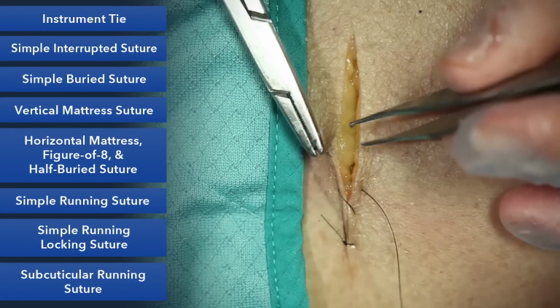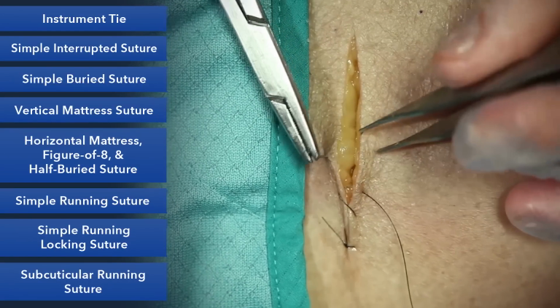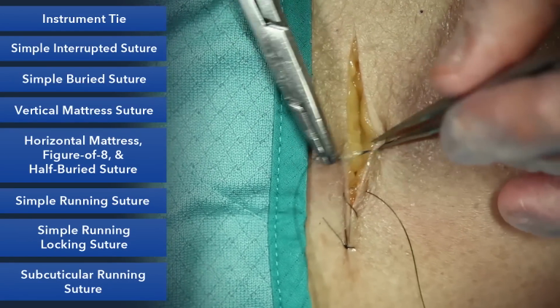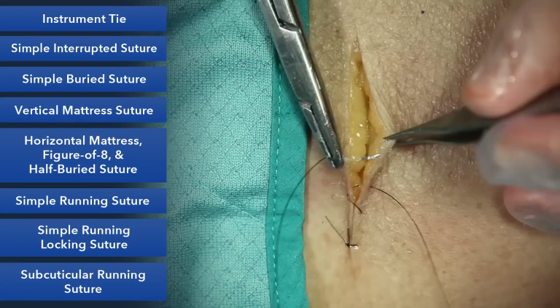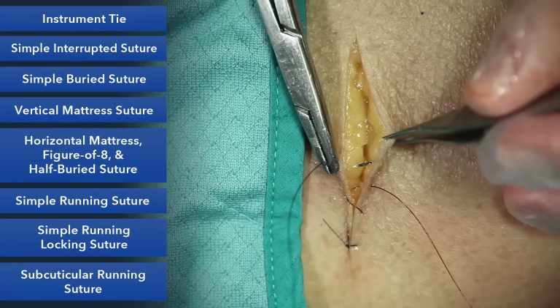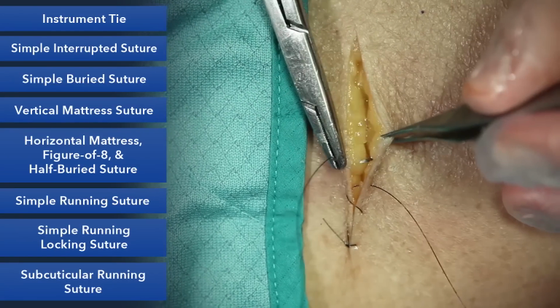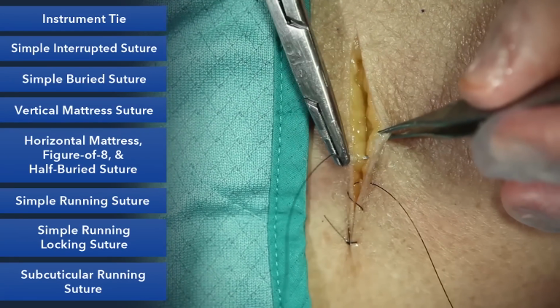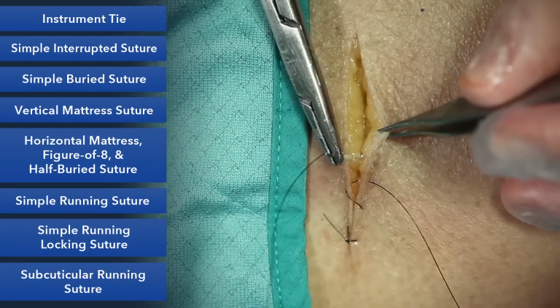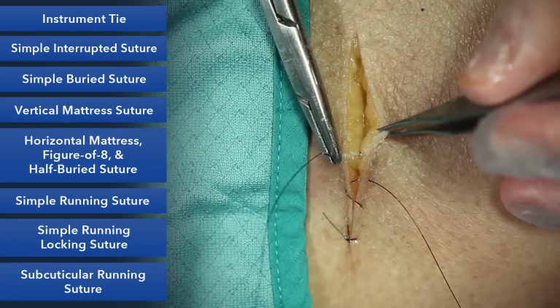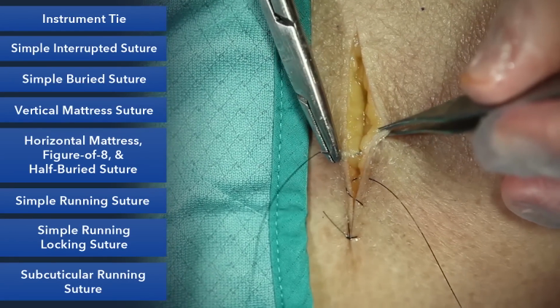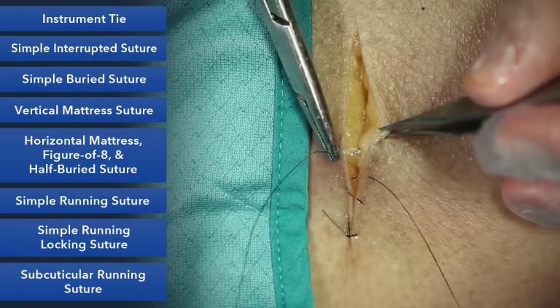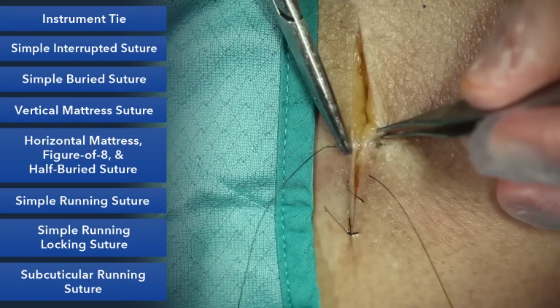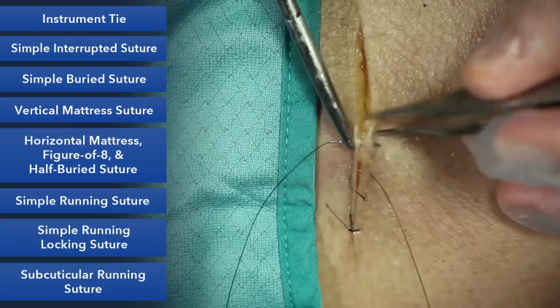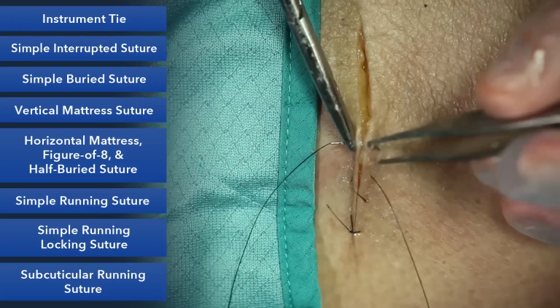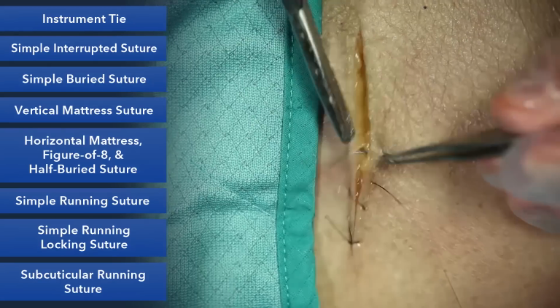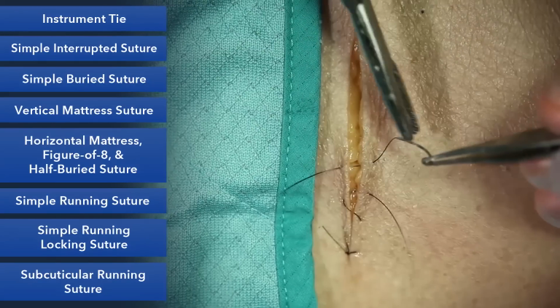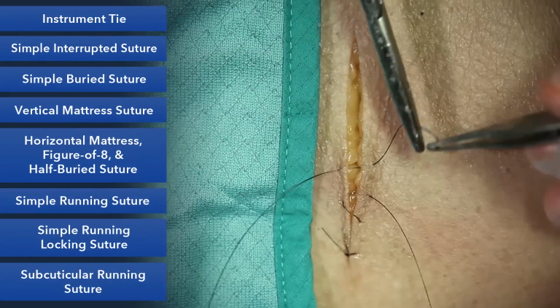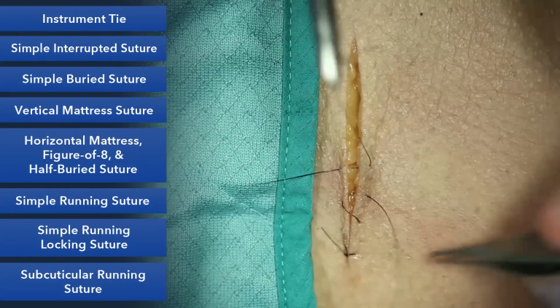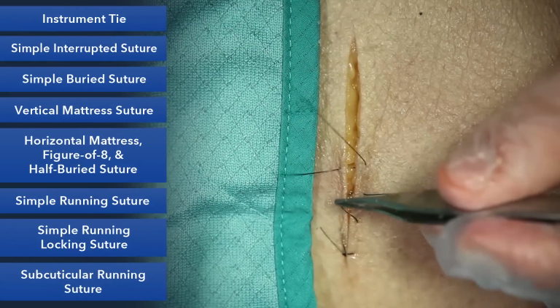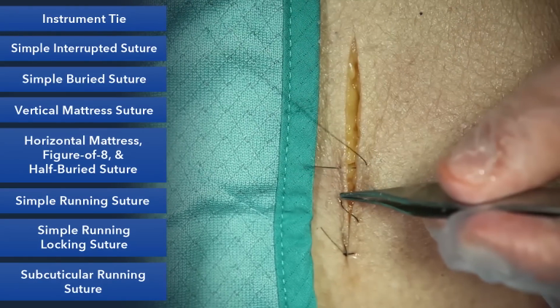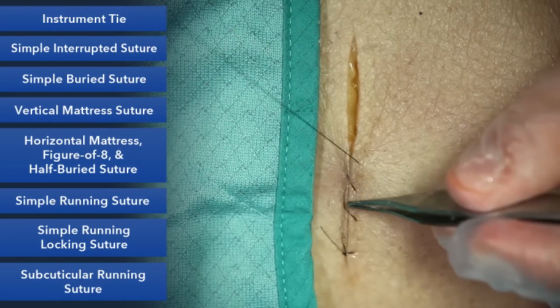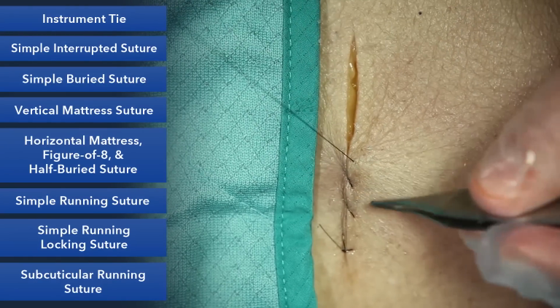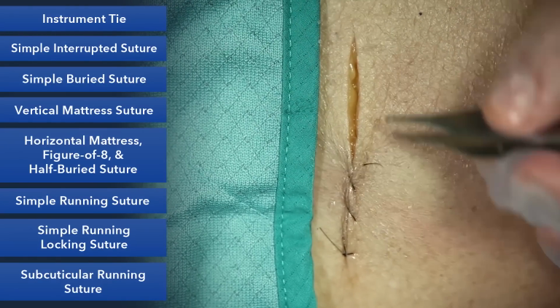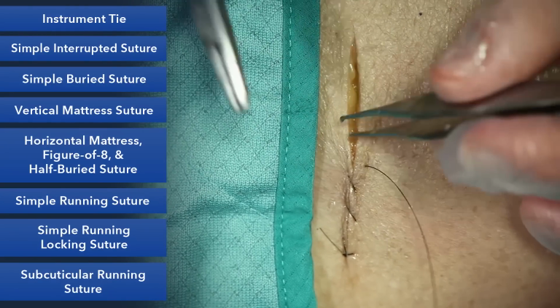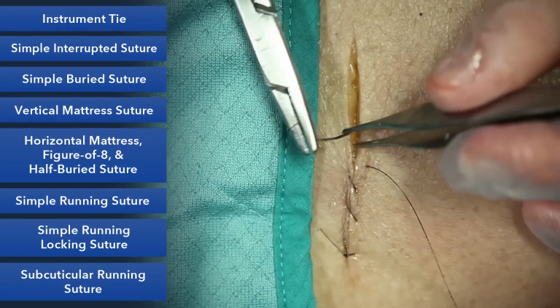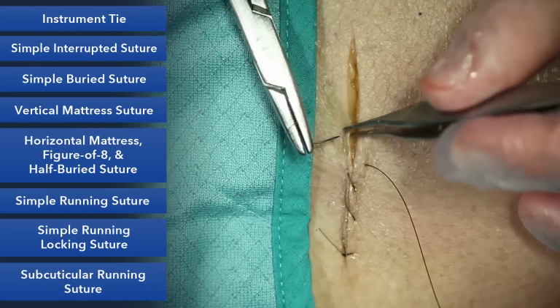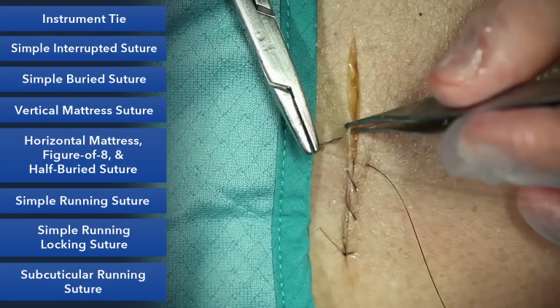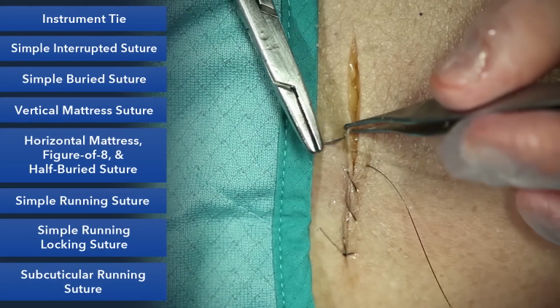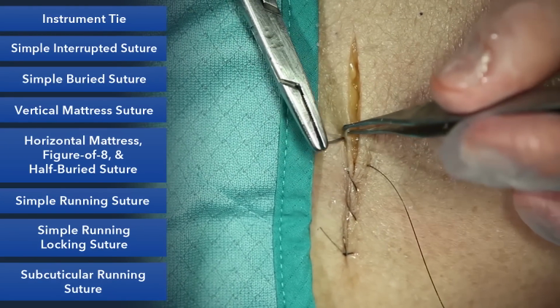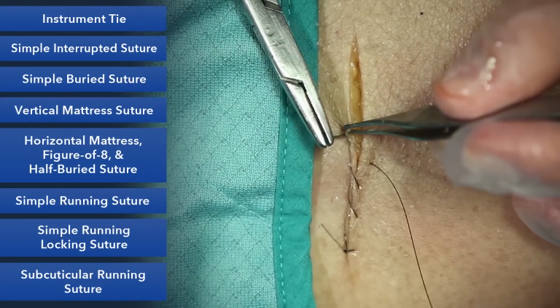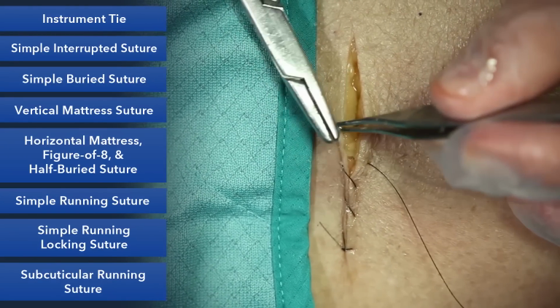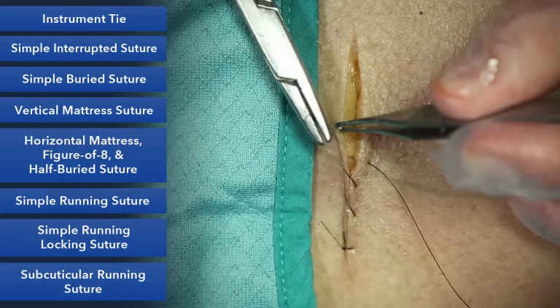If you move along the same distance each time and take the same bites on each side, you'll have a beautiful cosmetic closure.